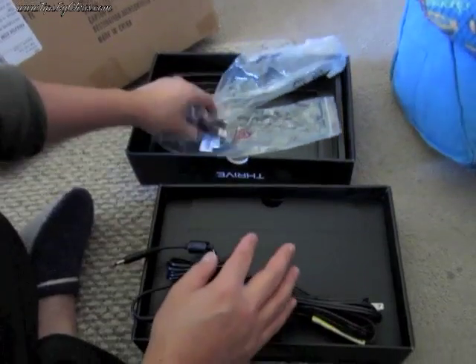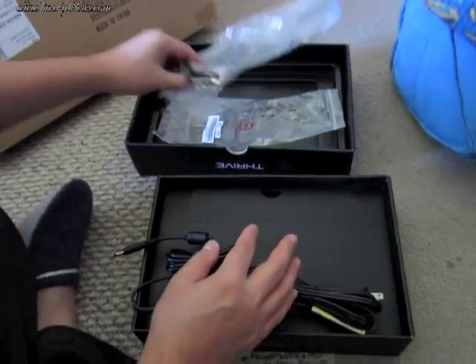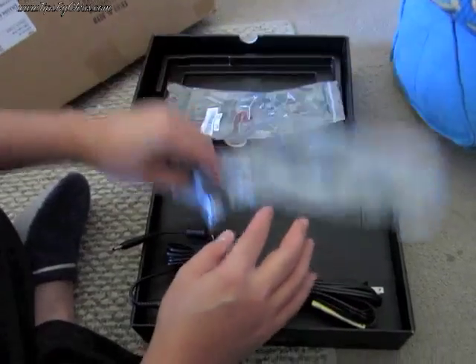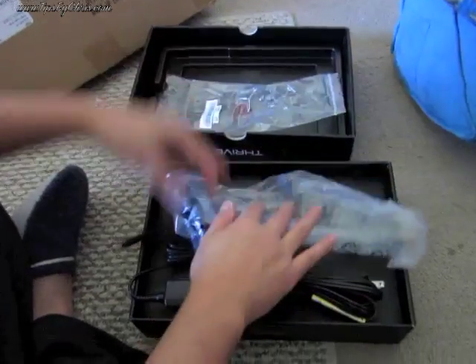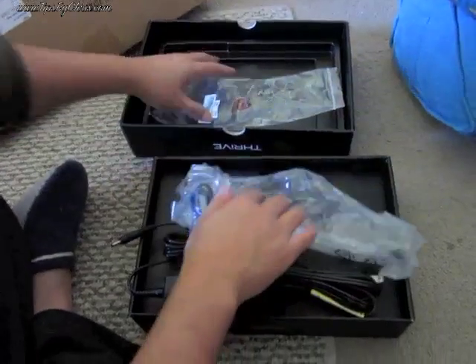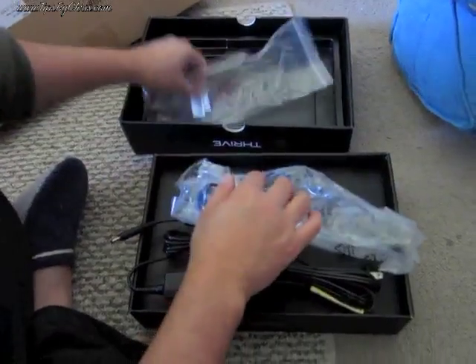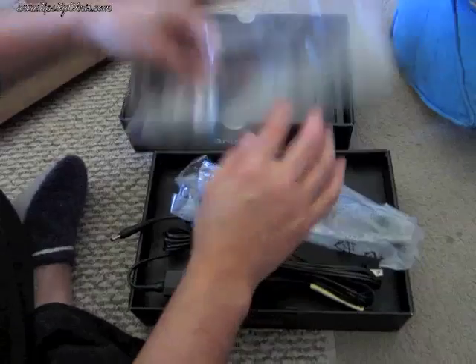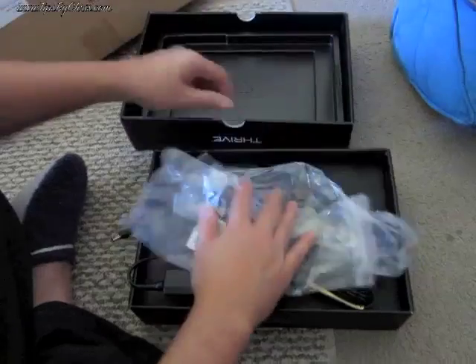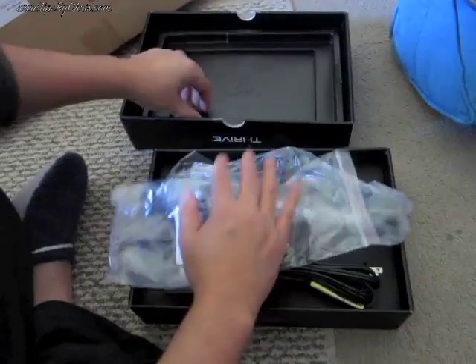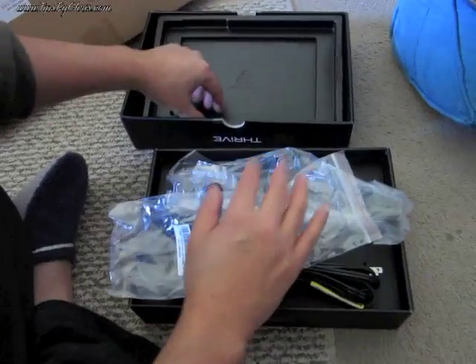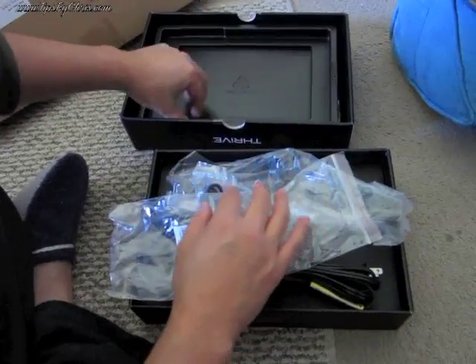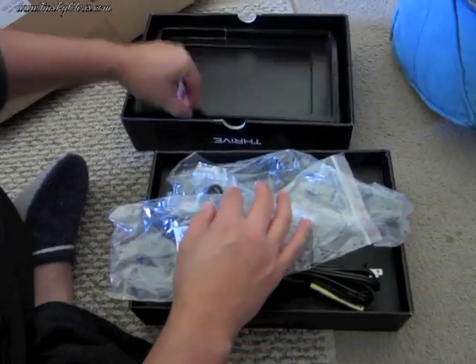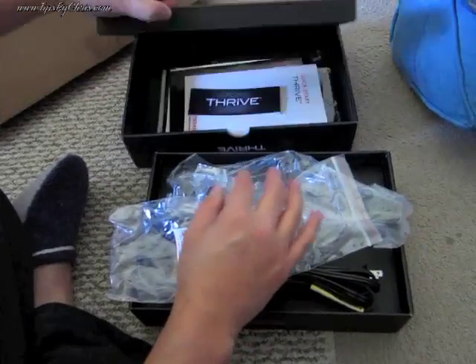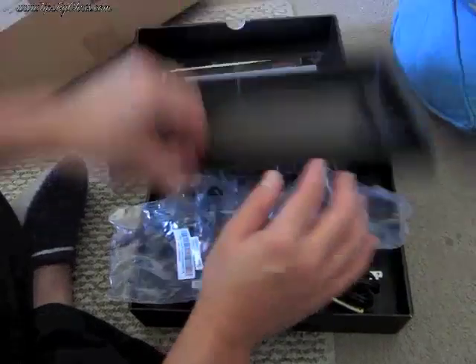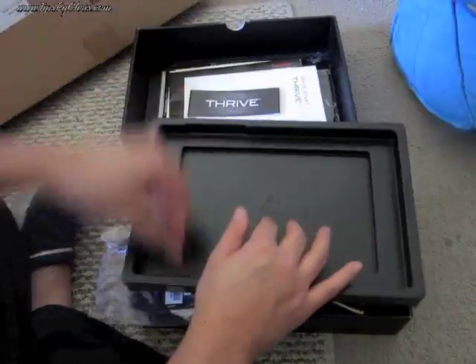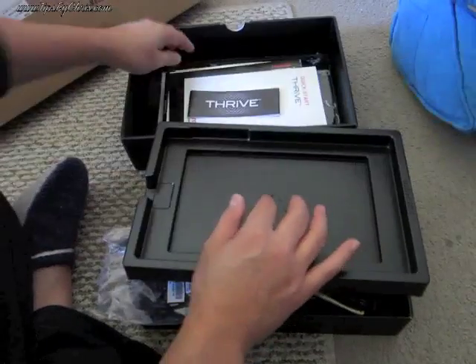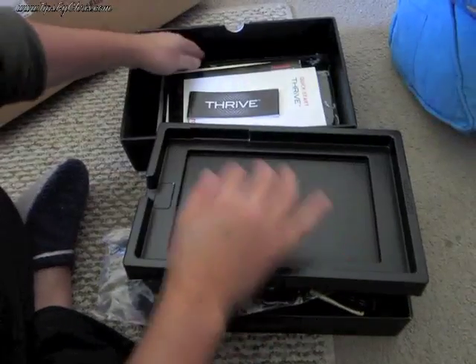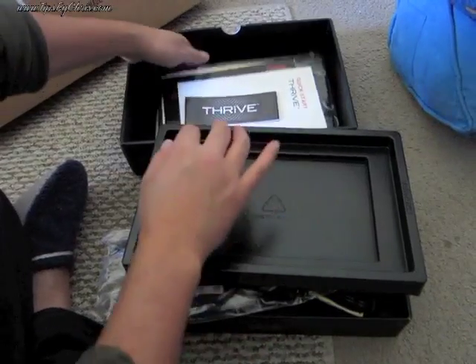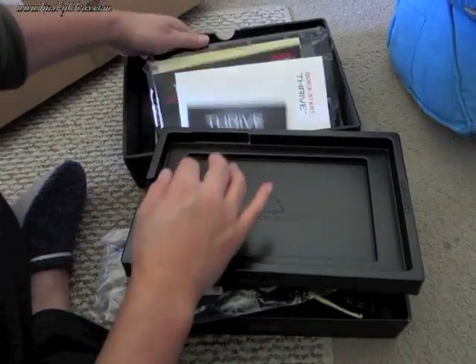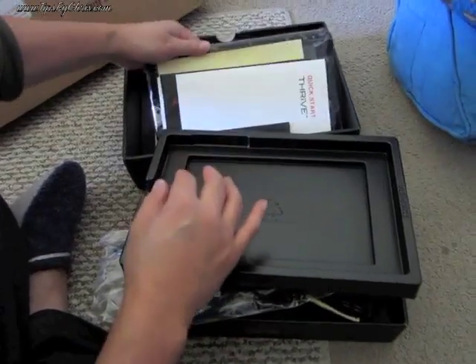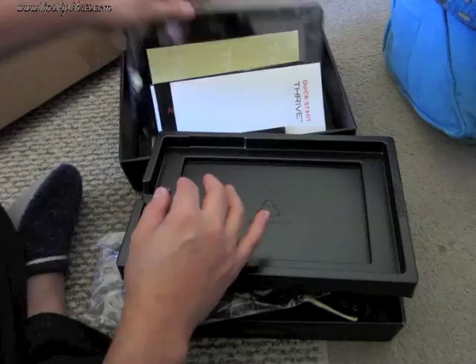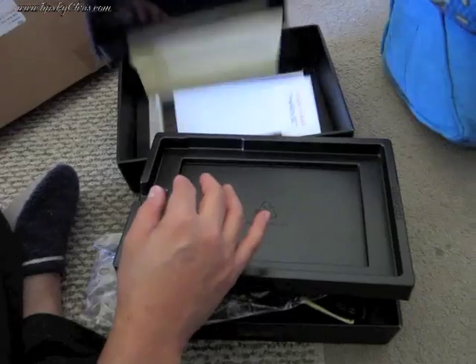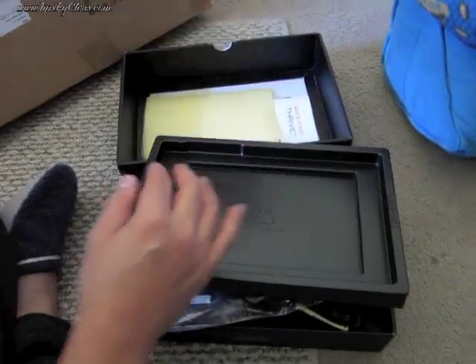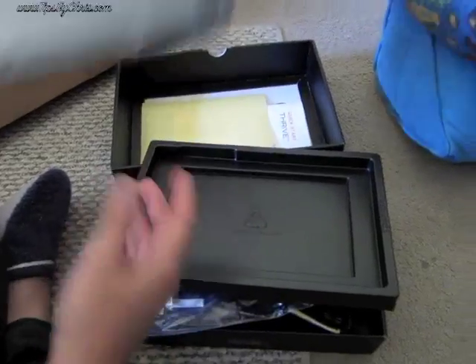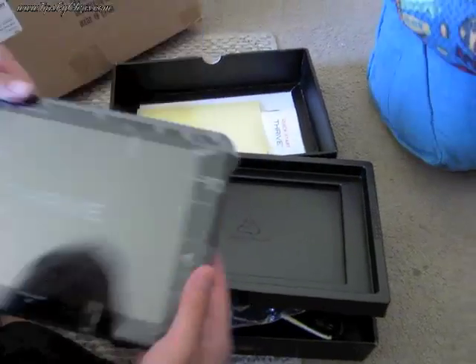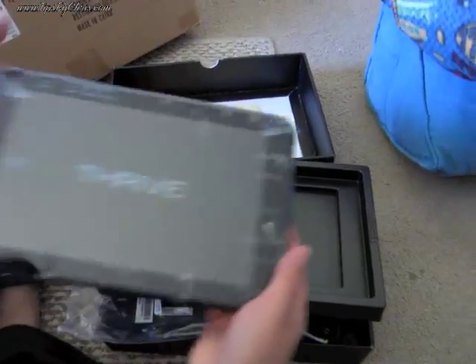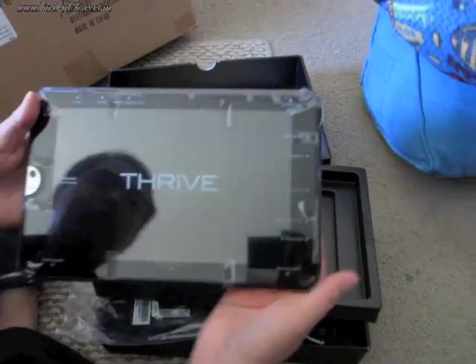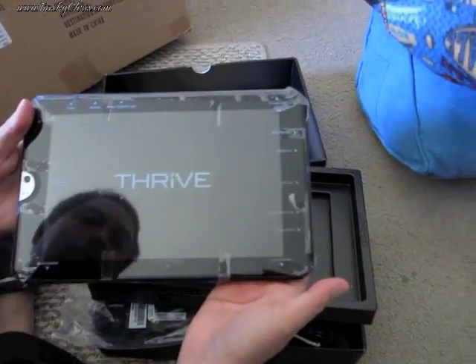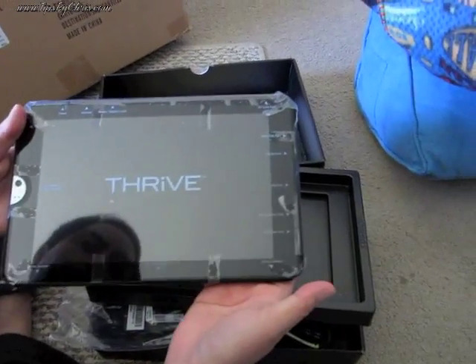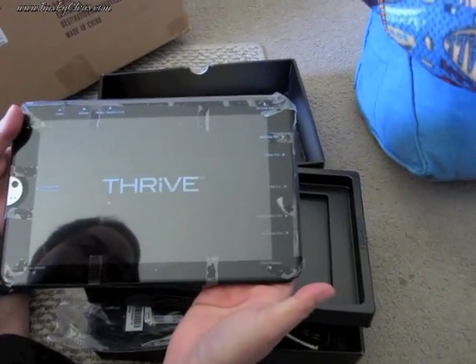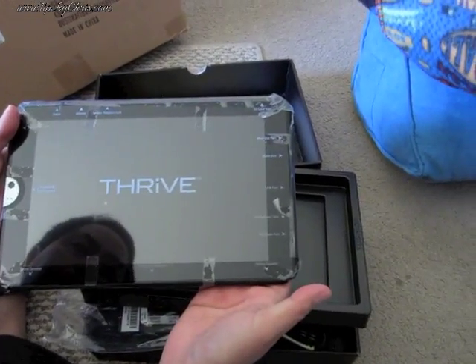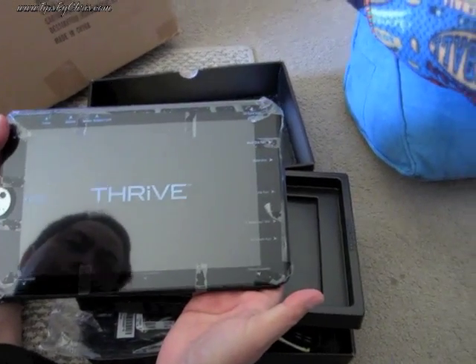What we'll do is go through a boot-up process a little later as we unwrap this.